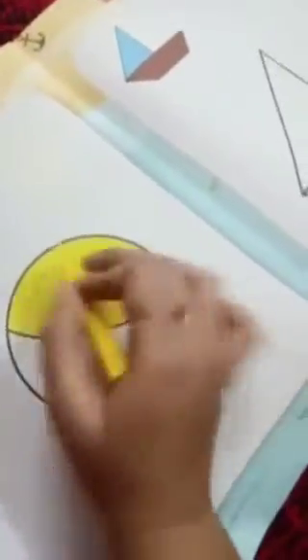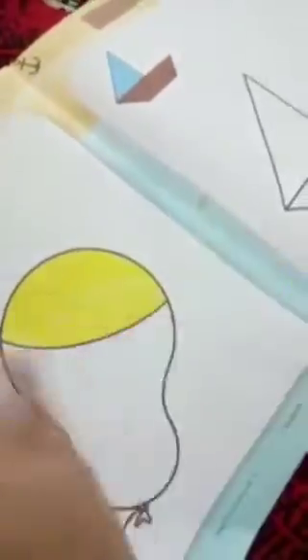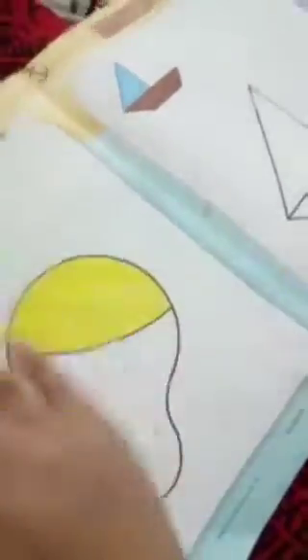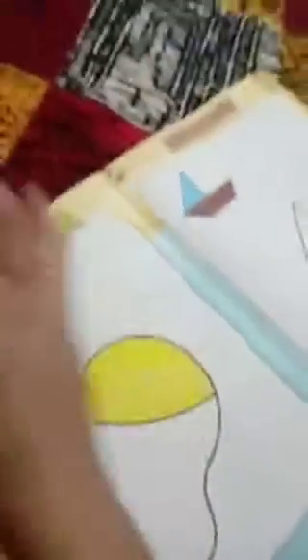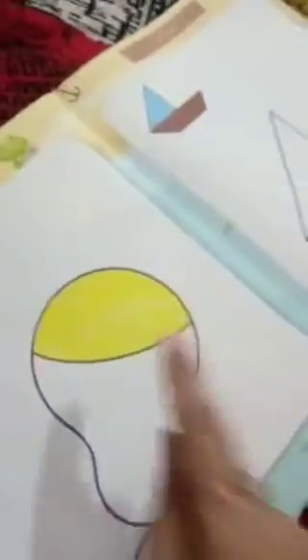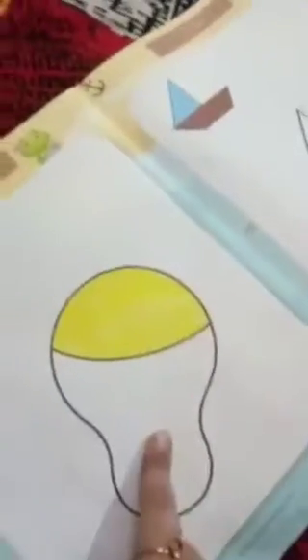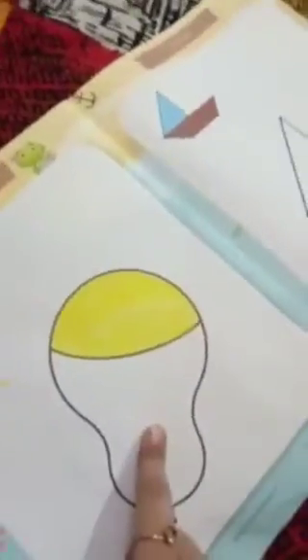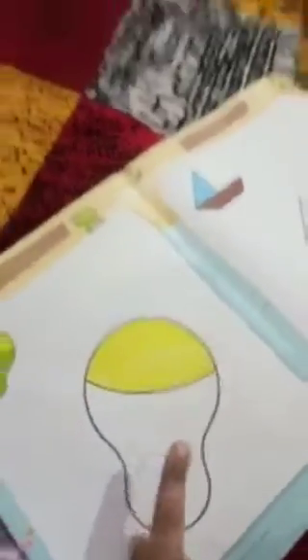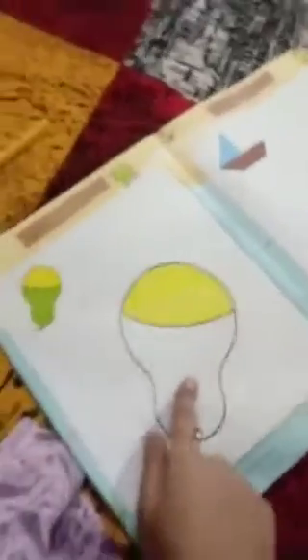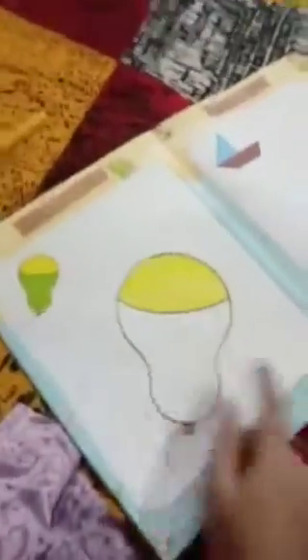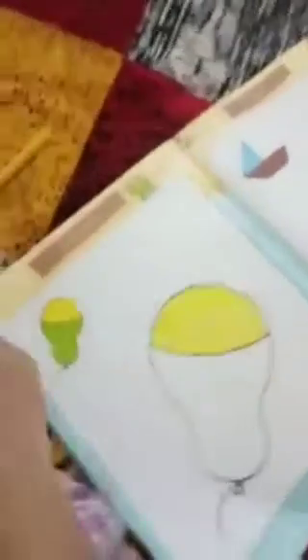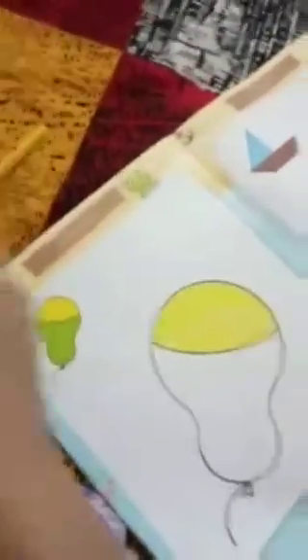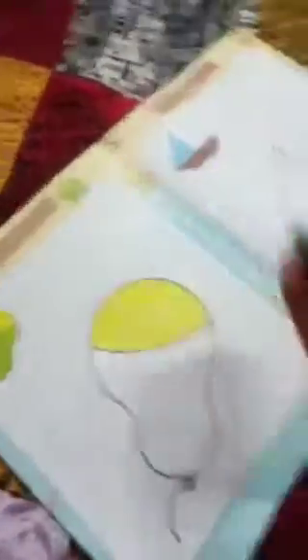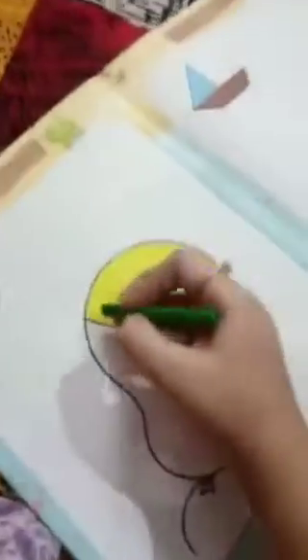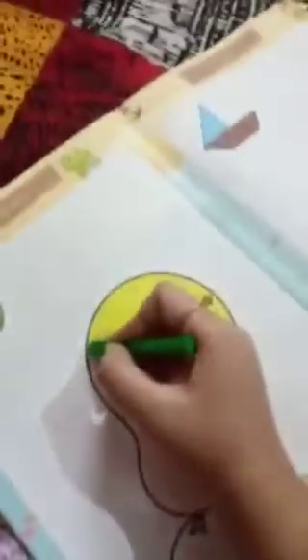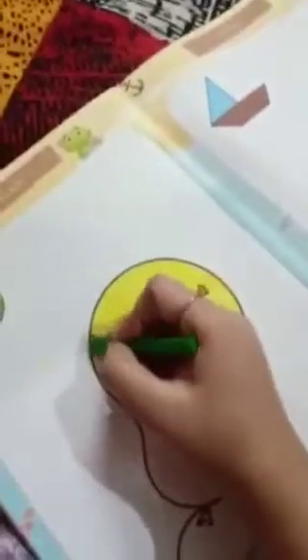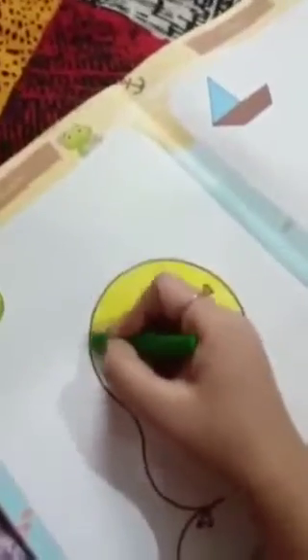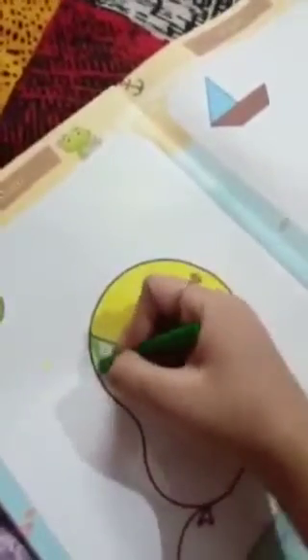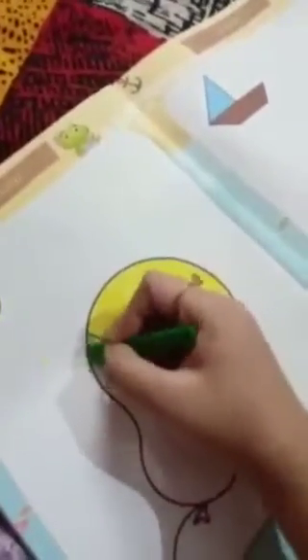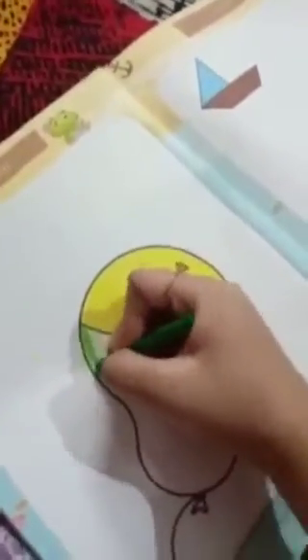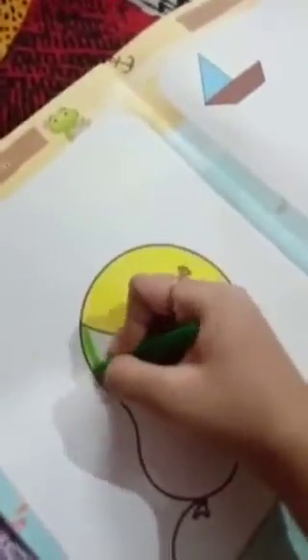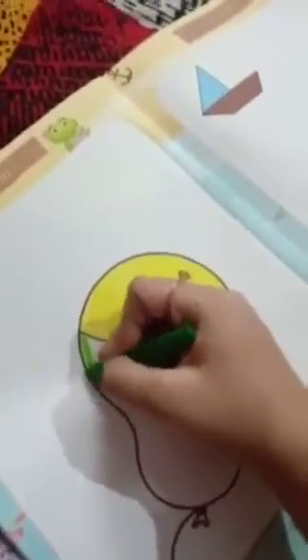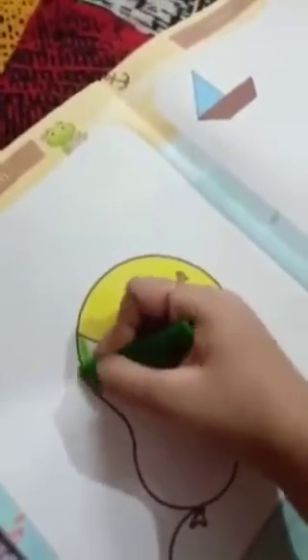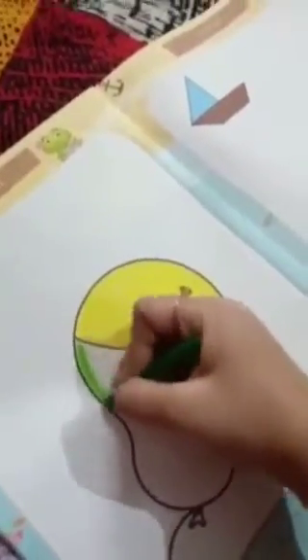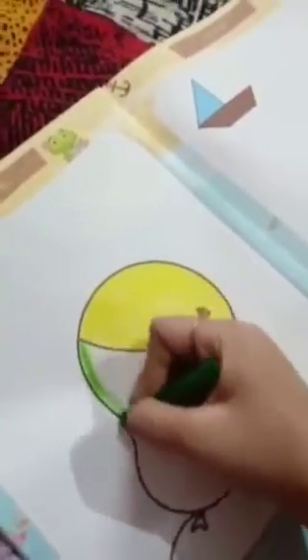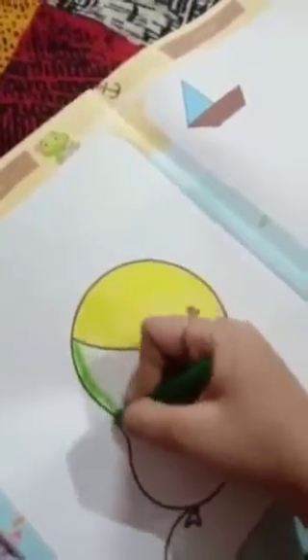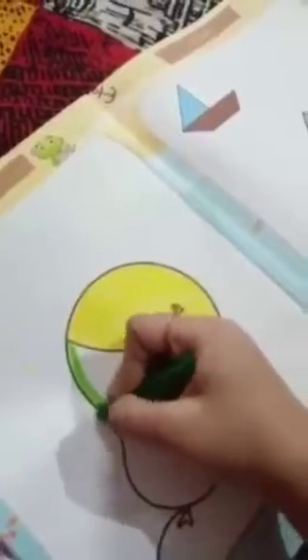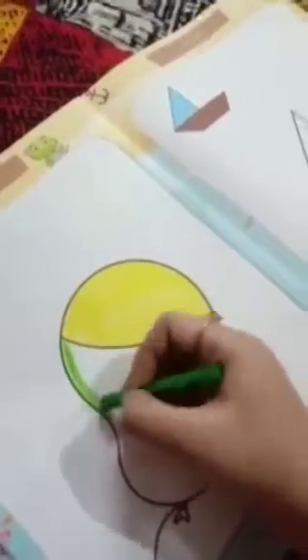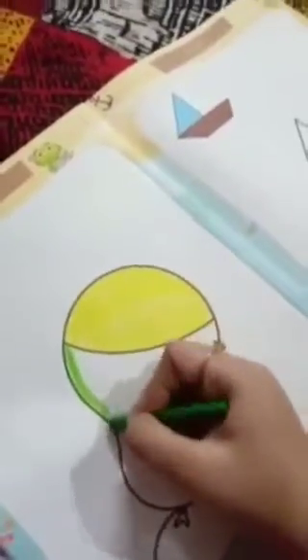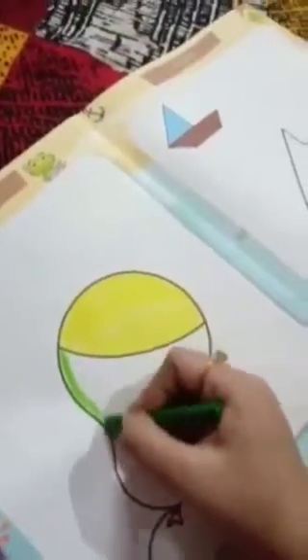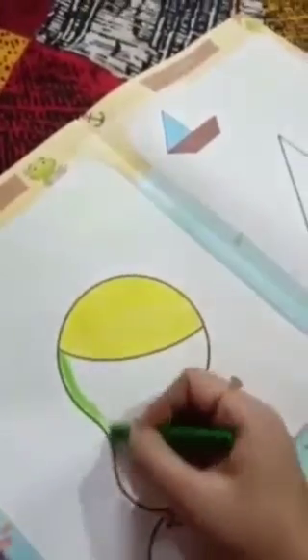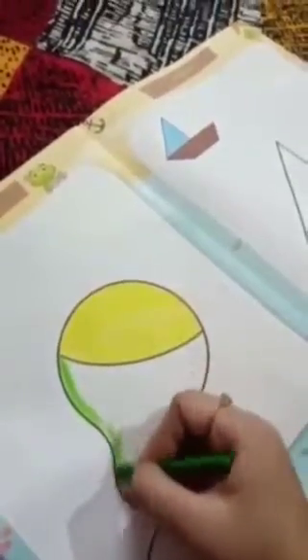Now we need to color the green on the bottom part, okay? Now we will color the inner line first, and after that fill the space in green.